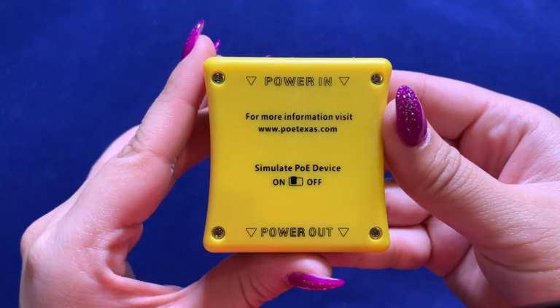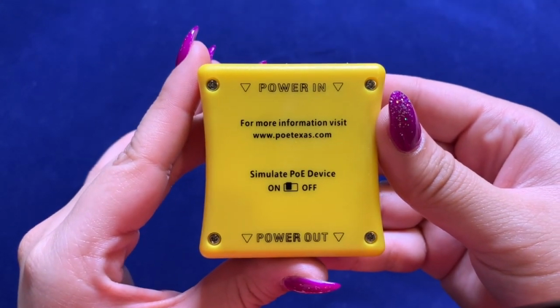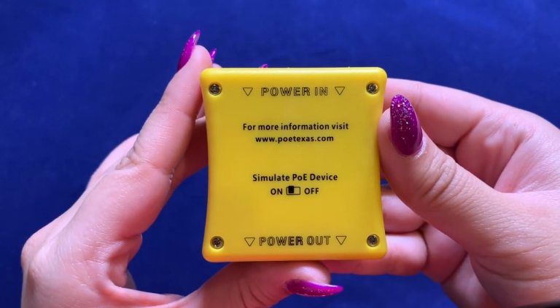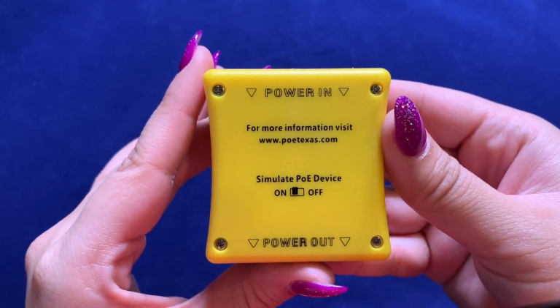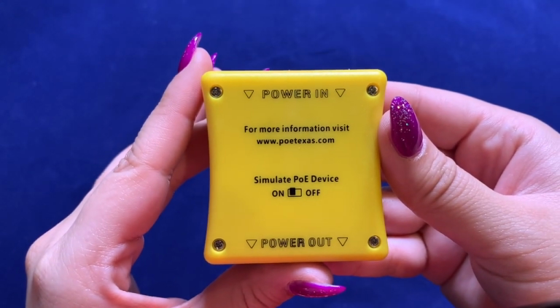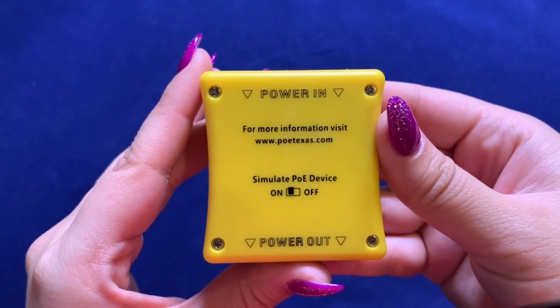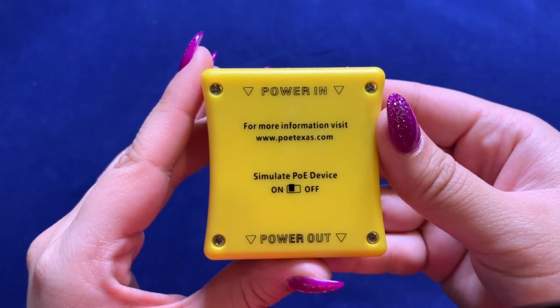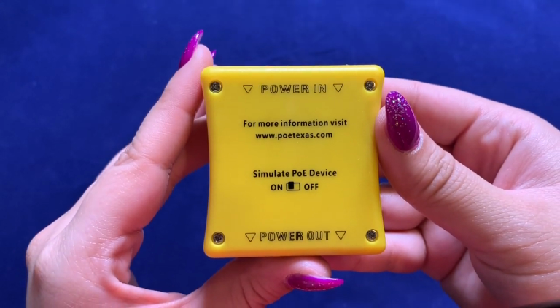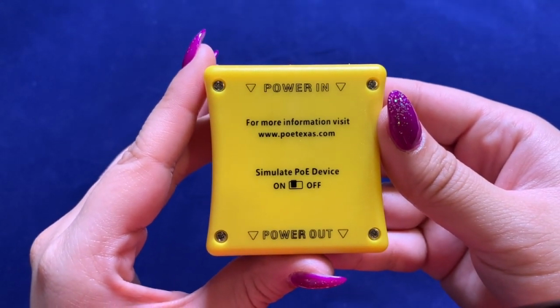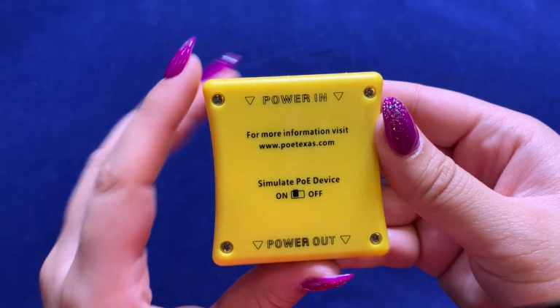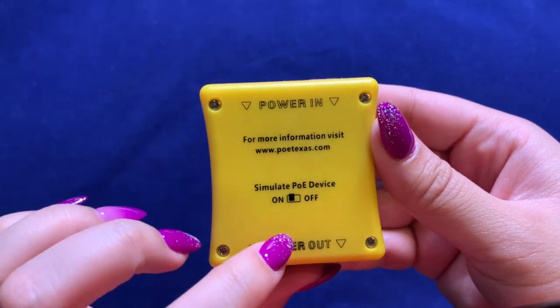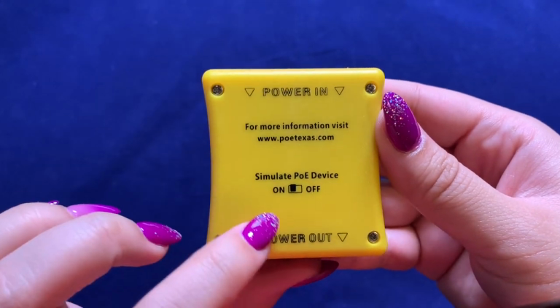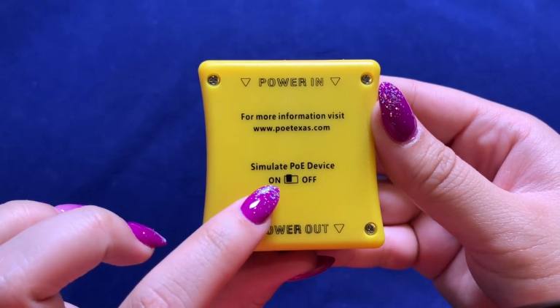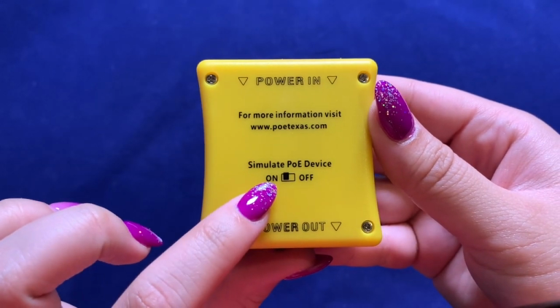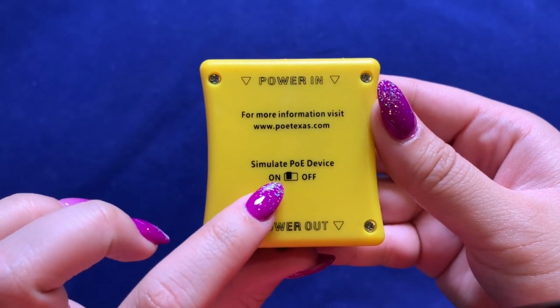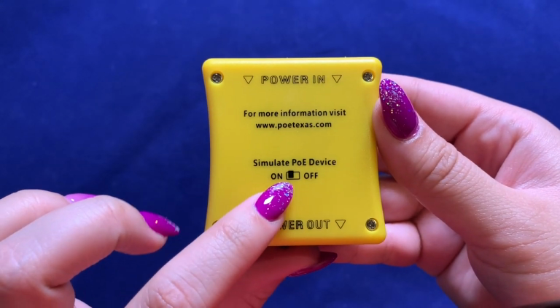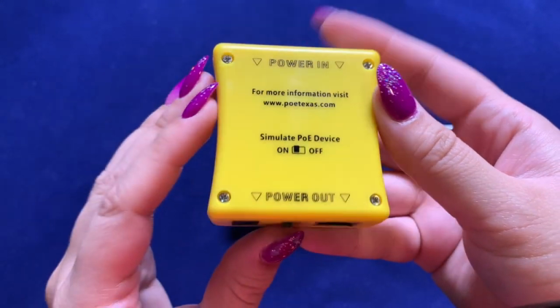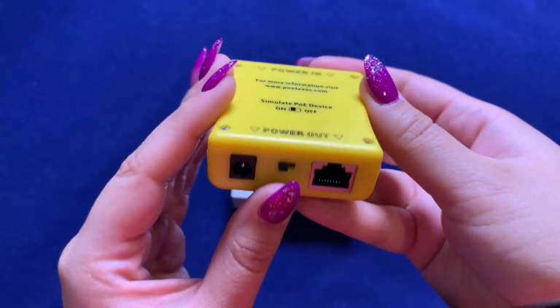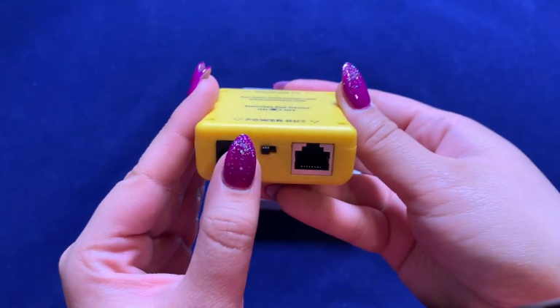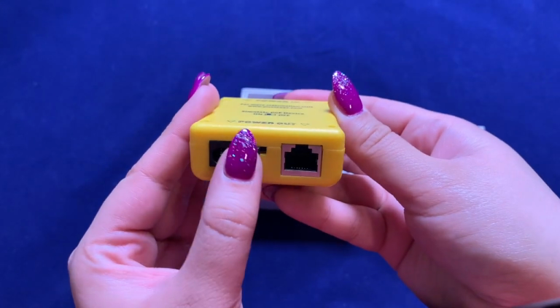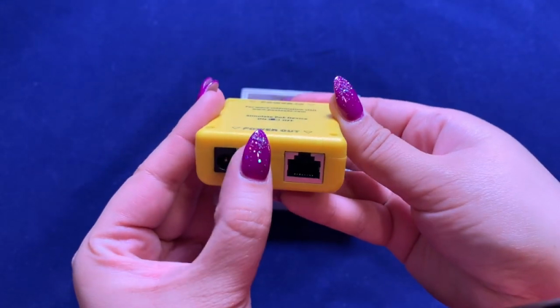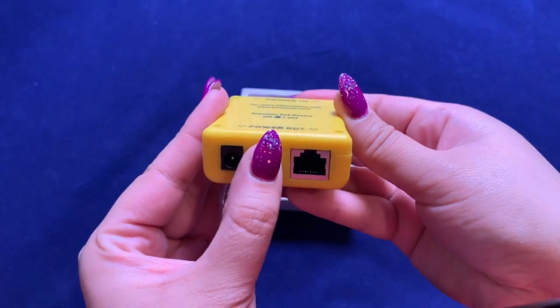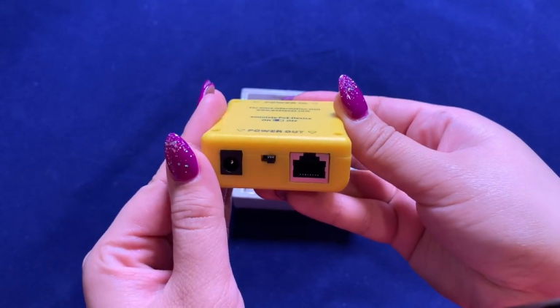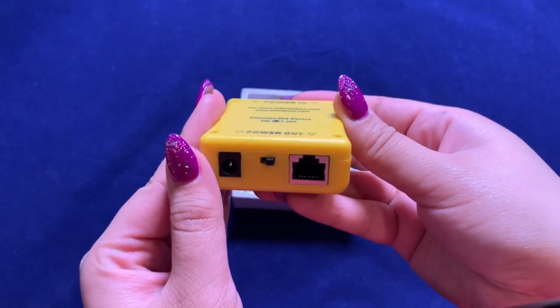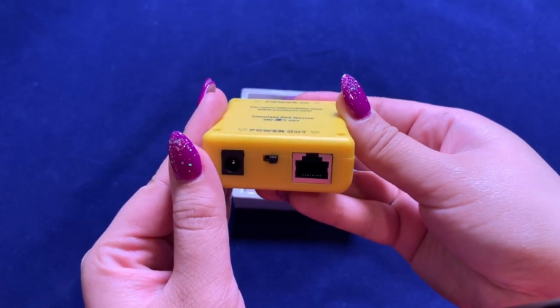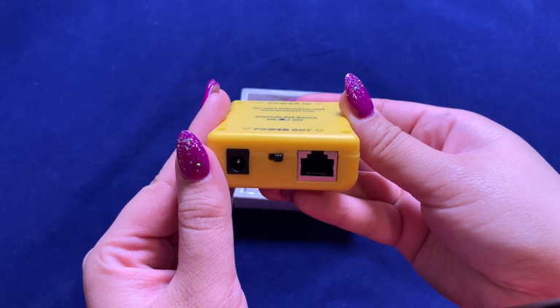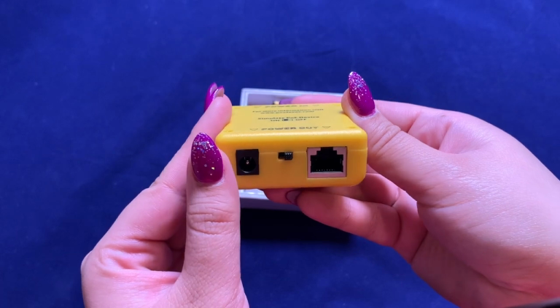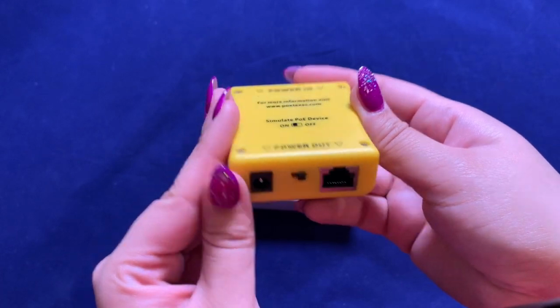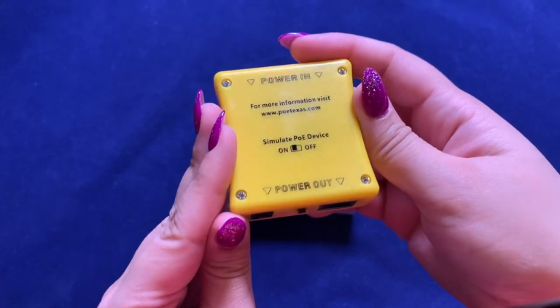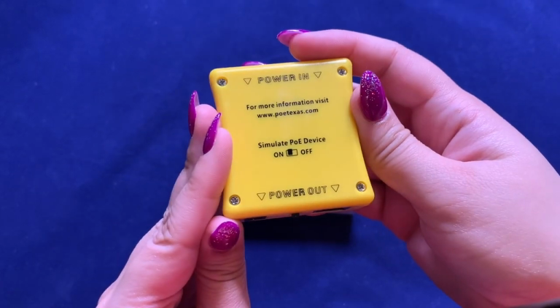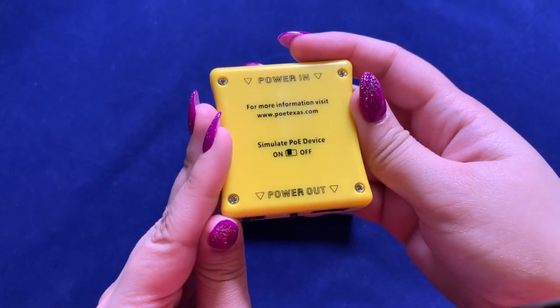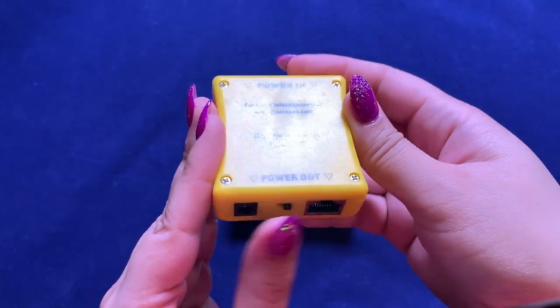On the back of the tester, you'll notice 'Simulate PoE Device' with an option for on and off. I'll go over this function later in the video, but this is an important feature for the tester.